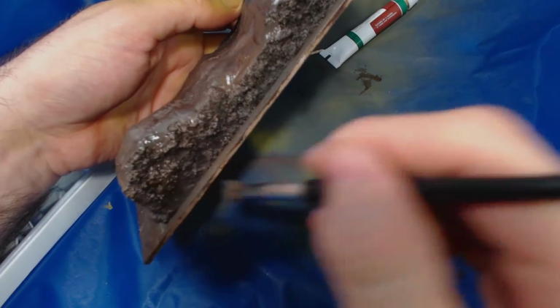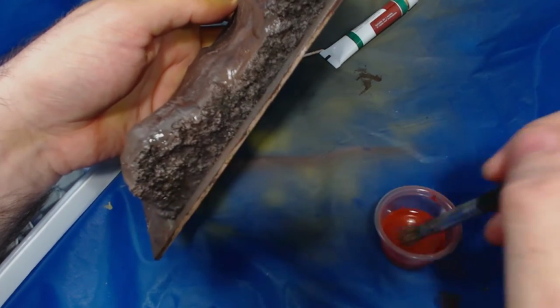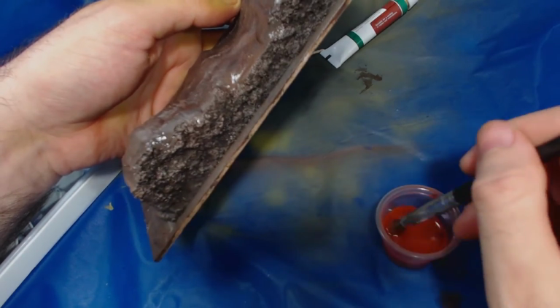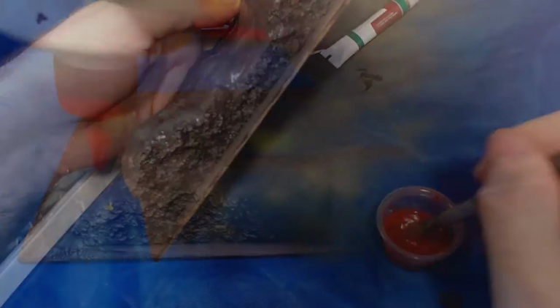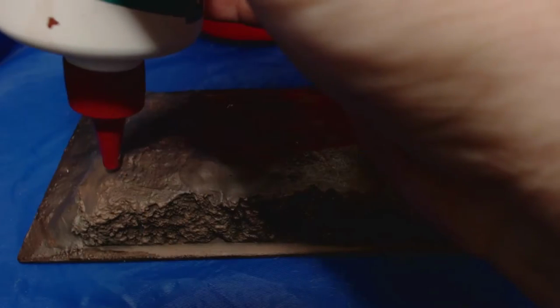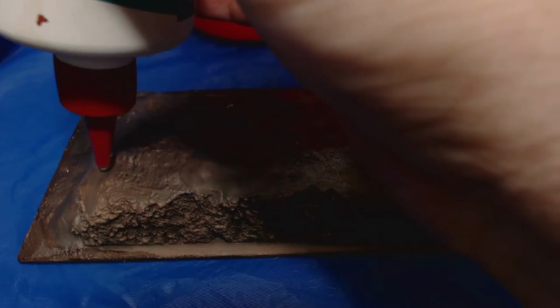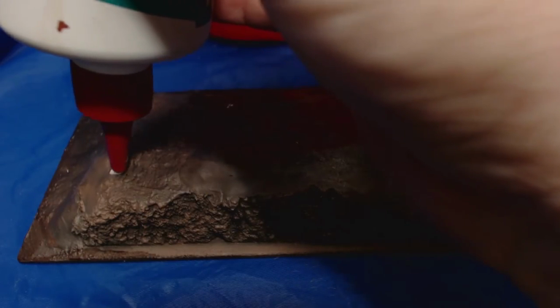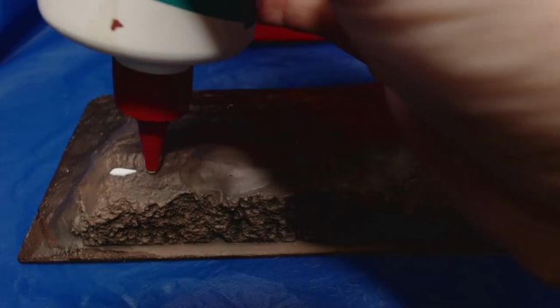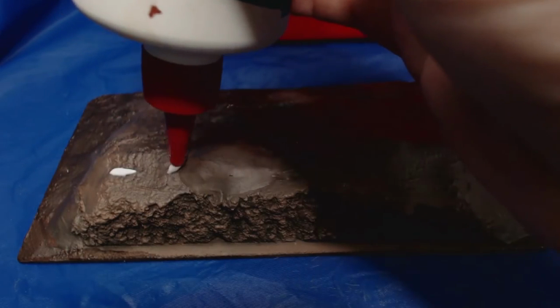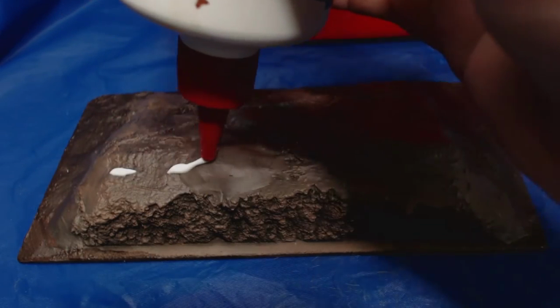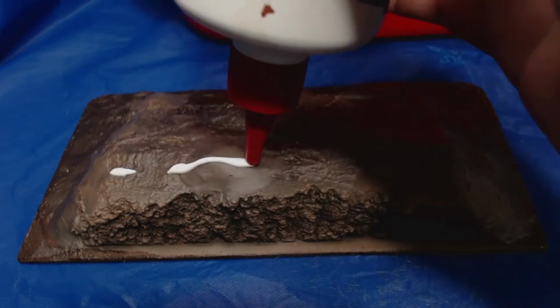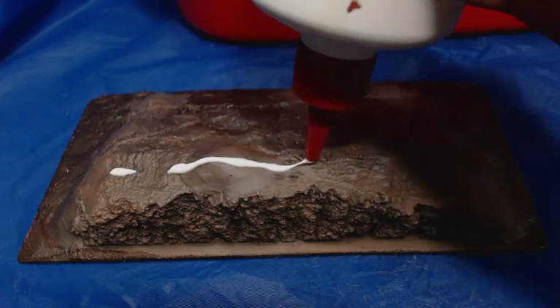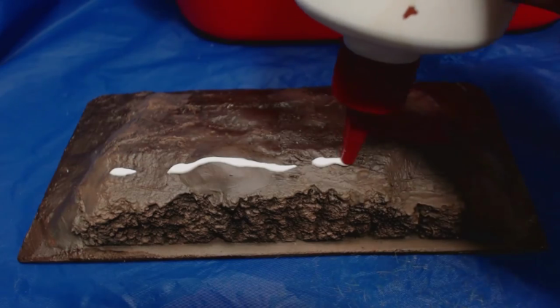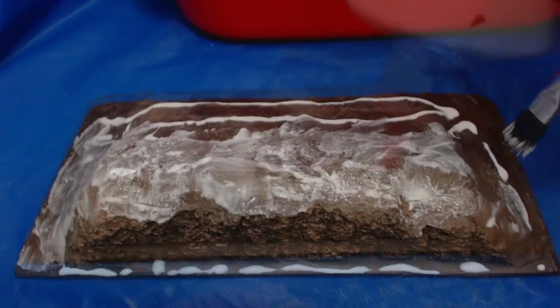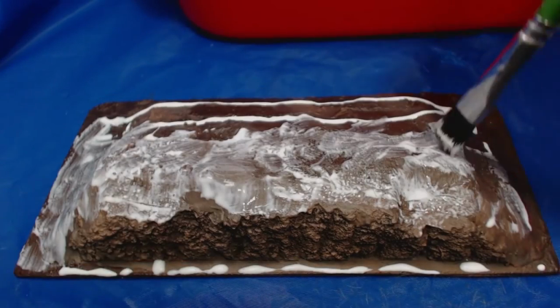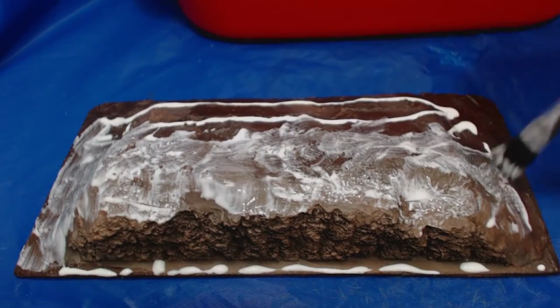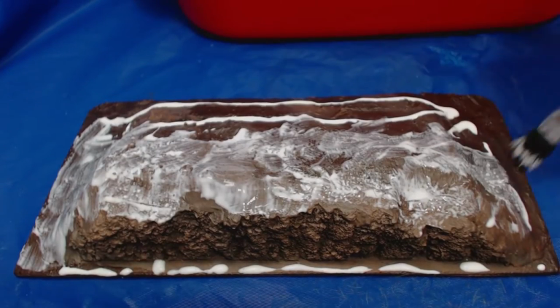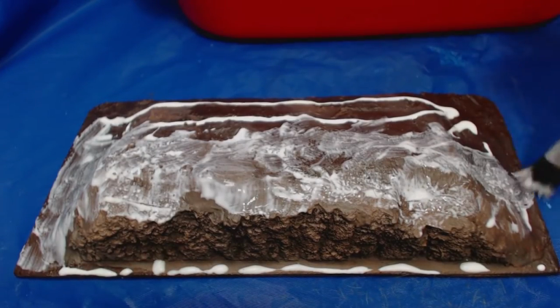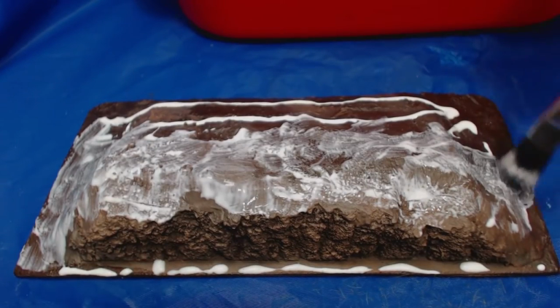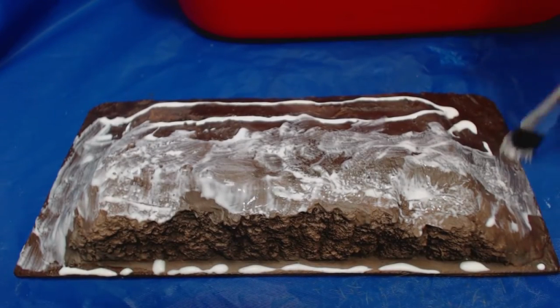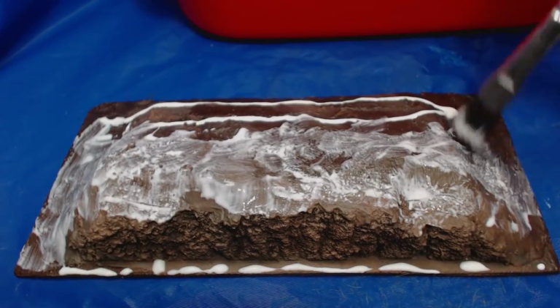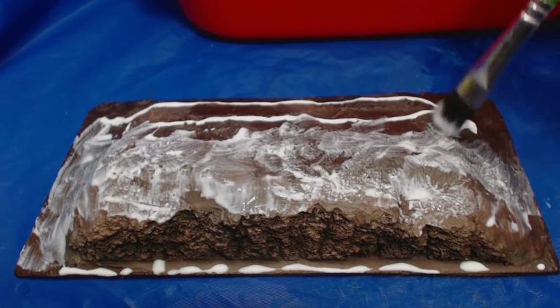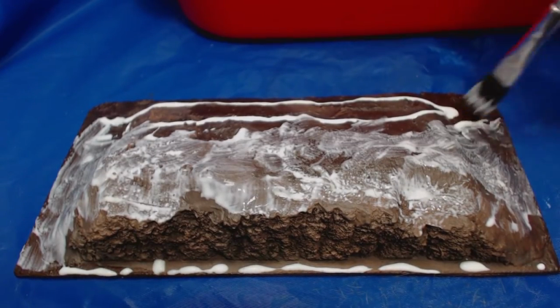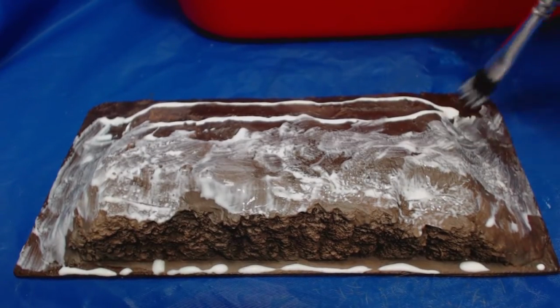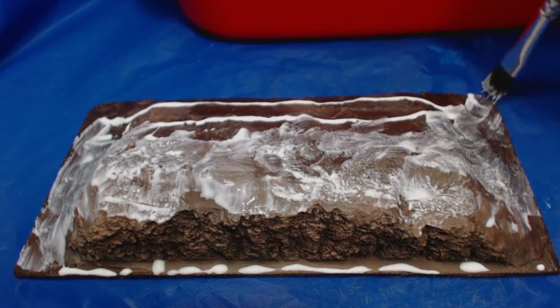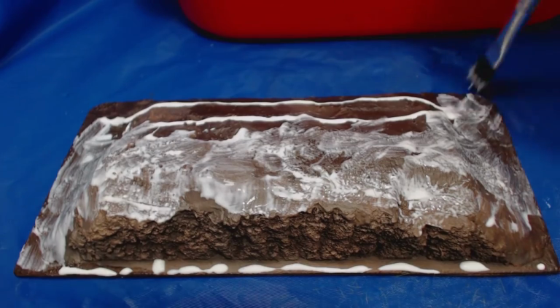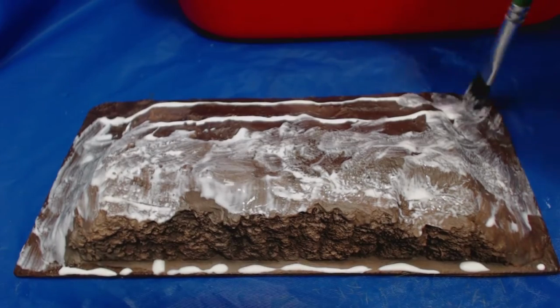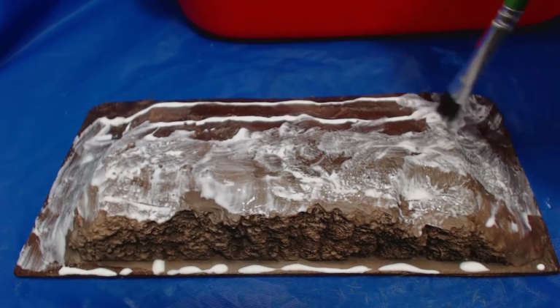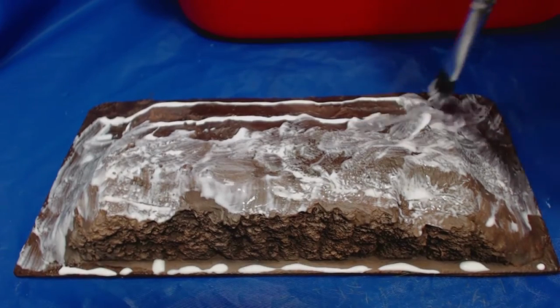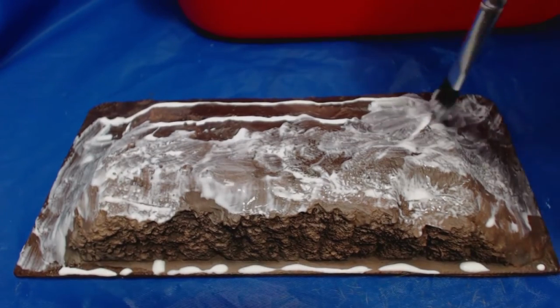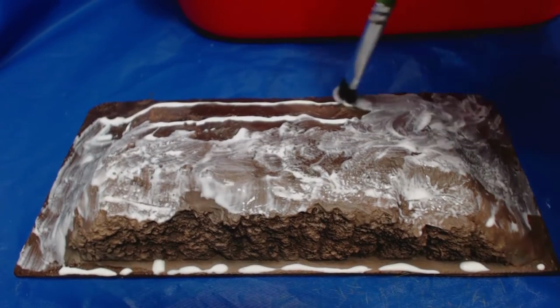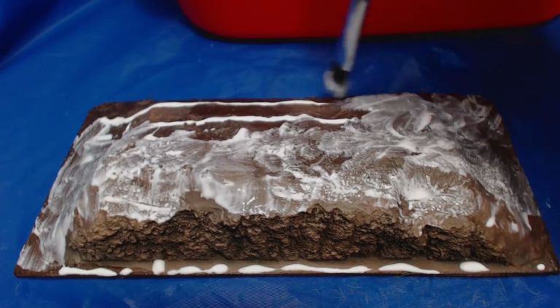Now for the messy part: adding grass. I give the hillsides a good coating of PVA glue and then spread it around with a brush I don't care about. It doesn't have to be perfect coverage. I think leaving some gaps as patches of exposed dirt looks good.